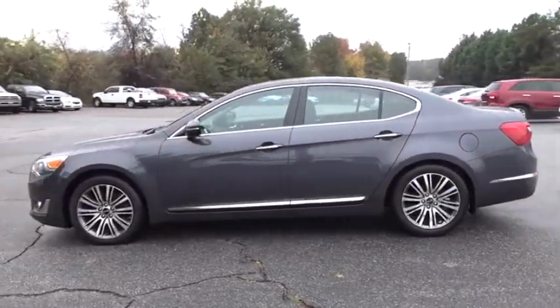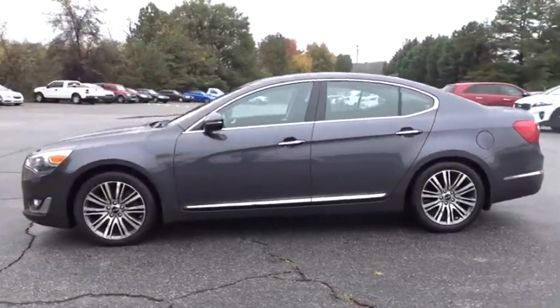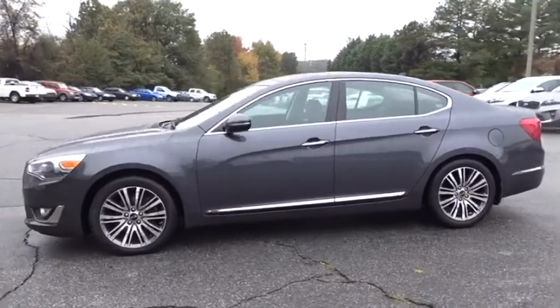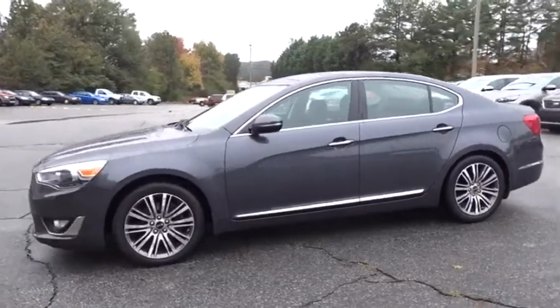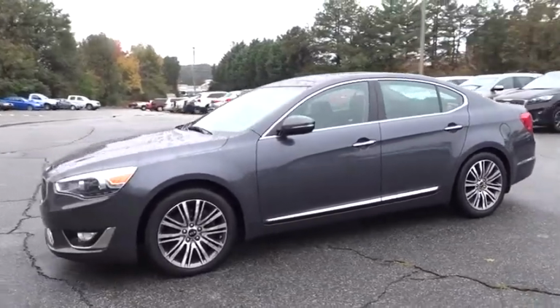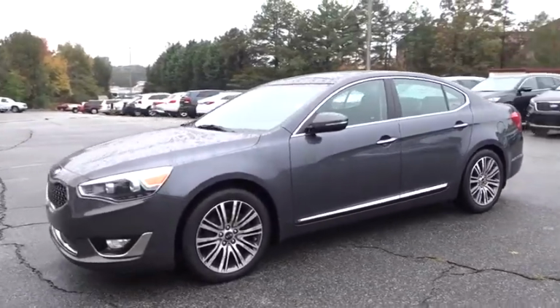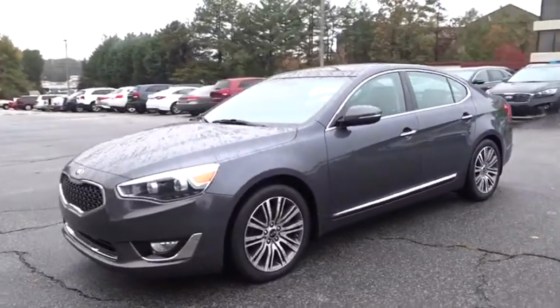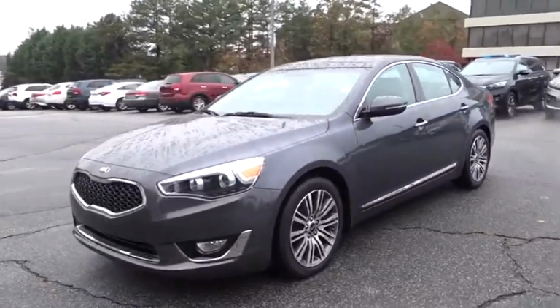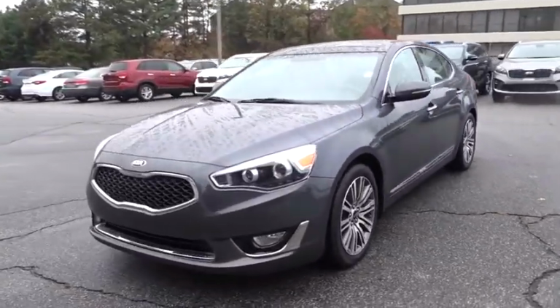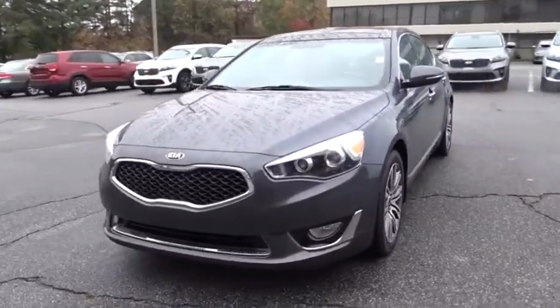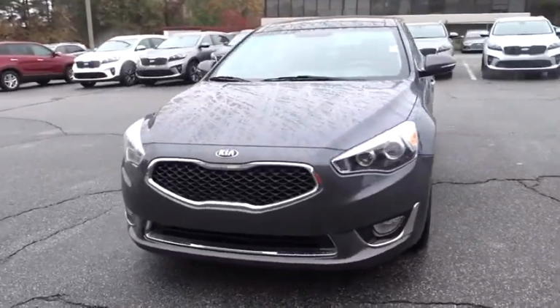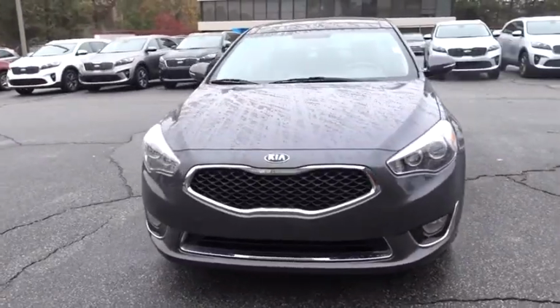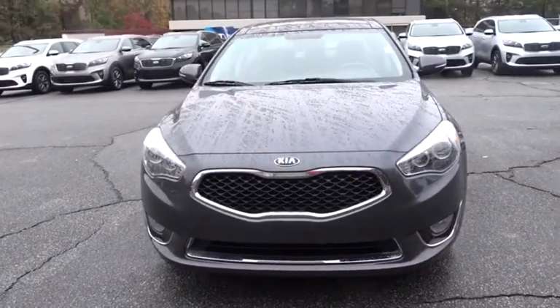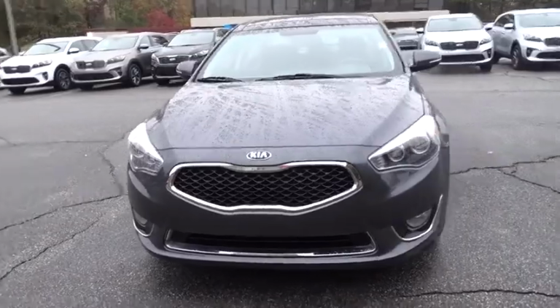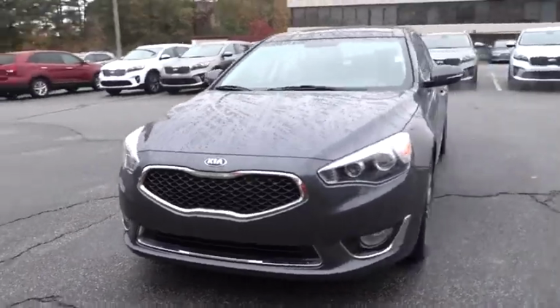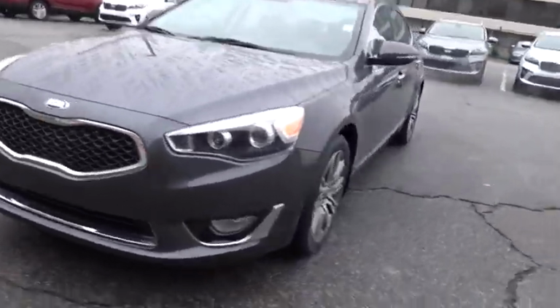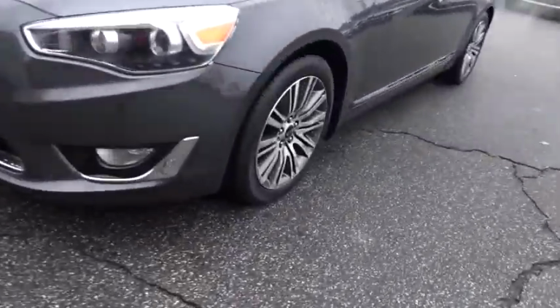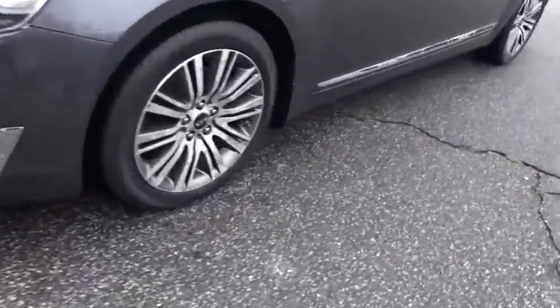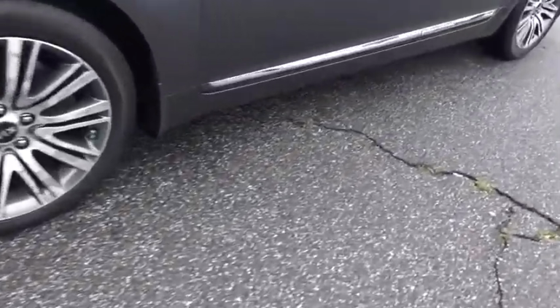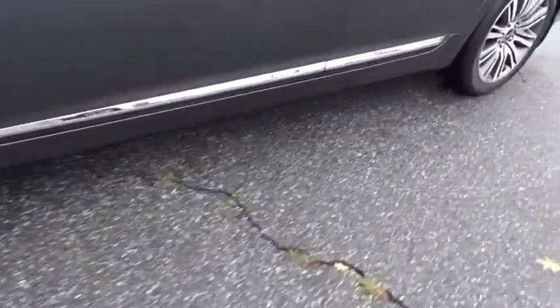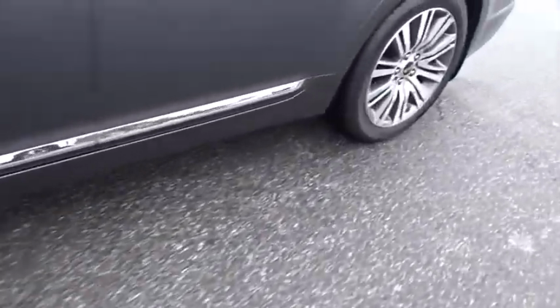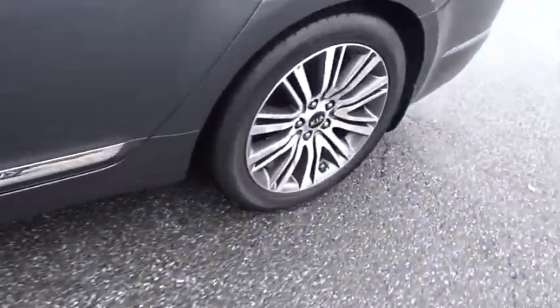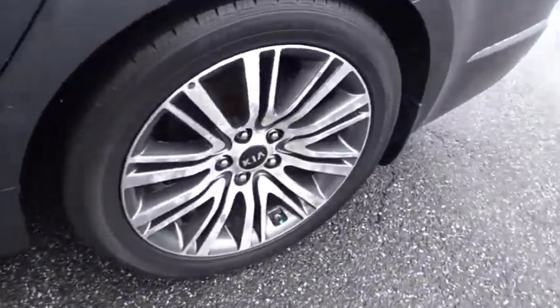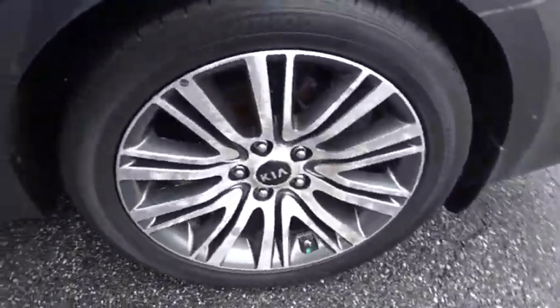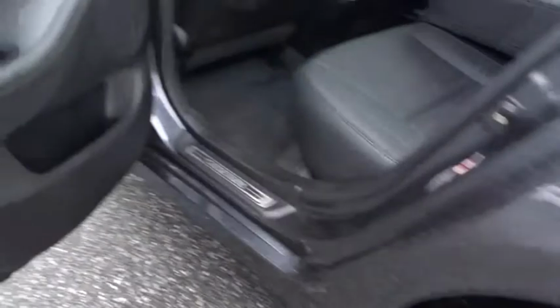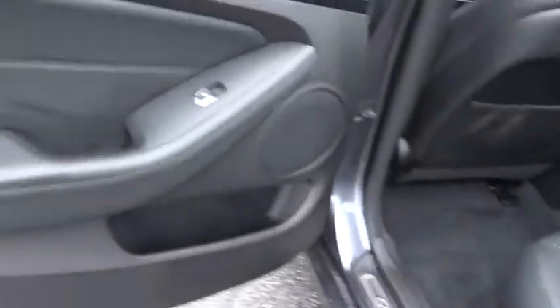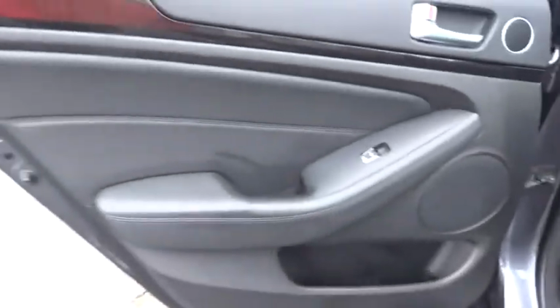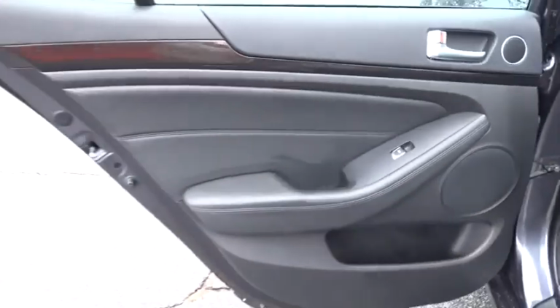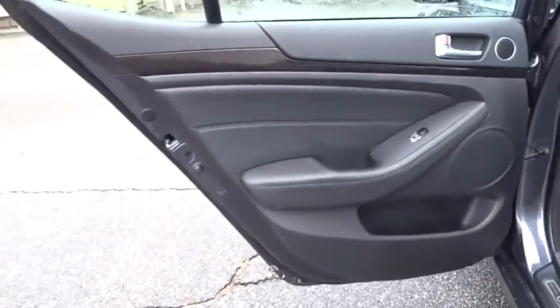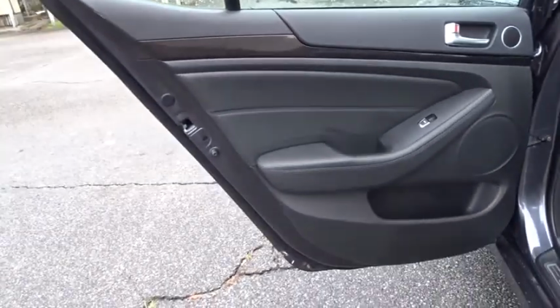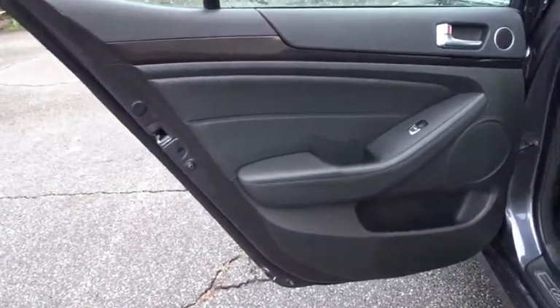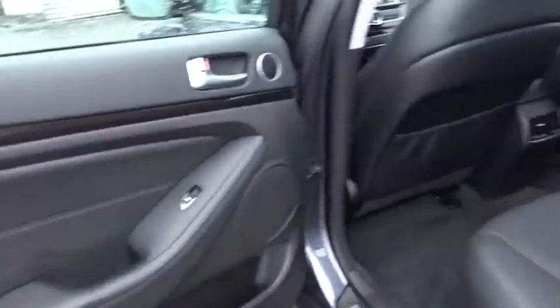Here are some of this vehicle's great options: stability control, traction control, anti-lock braking system, power passenger seat, navigation system, steering wheel audio controls, keyless entry, backup camera, Bluetooth, panoramic sunroof.